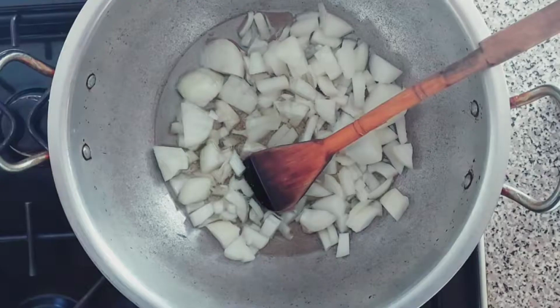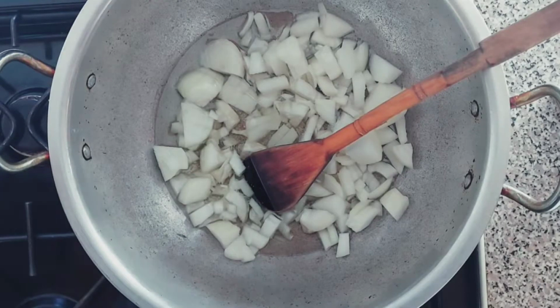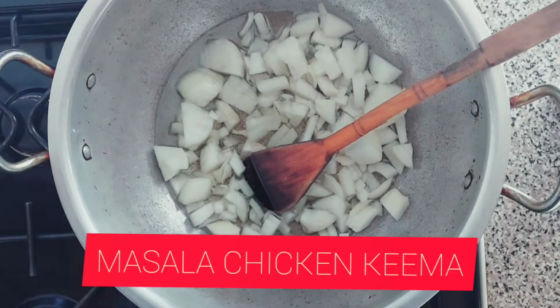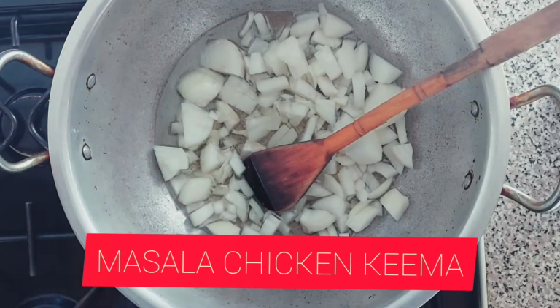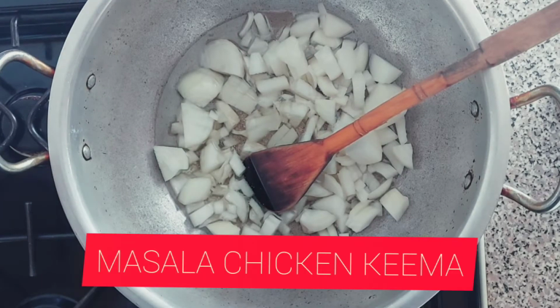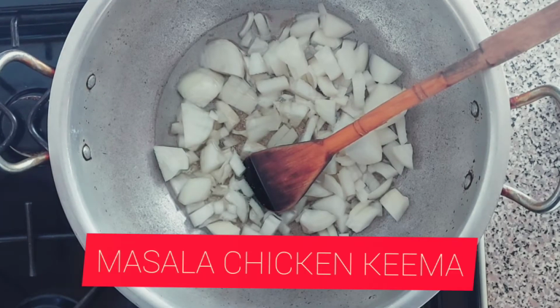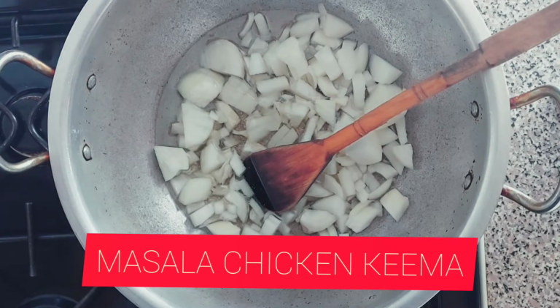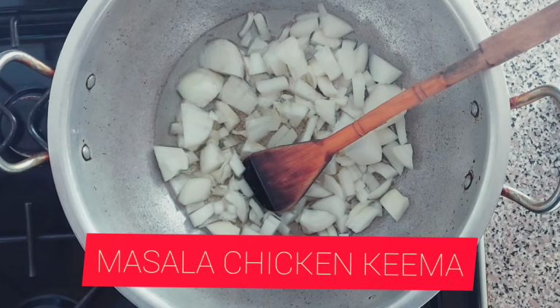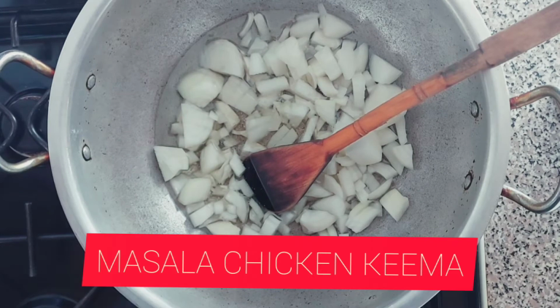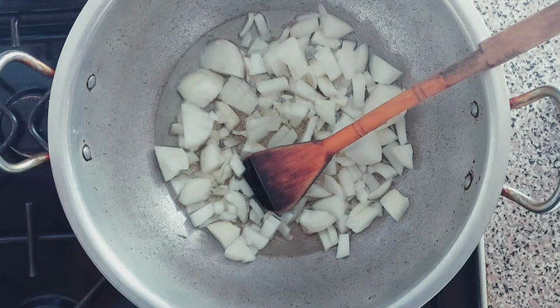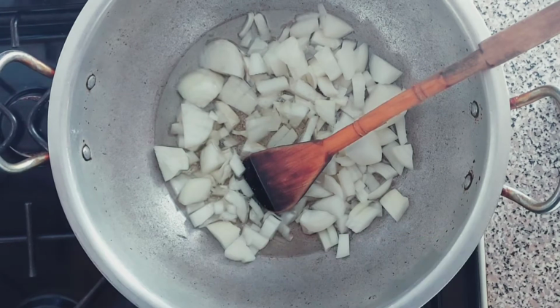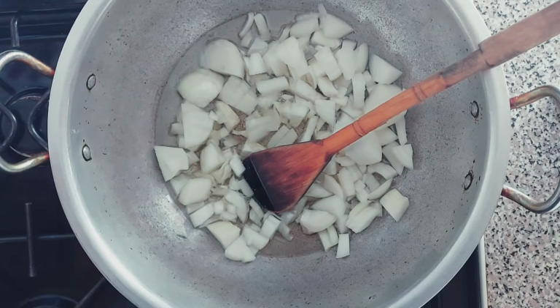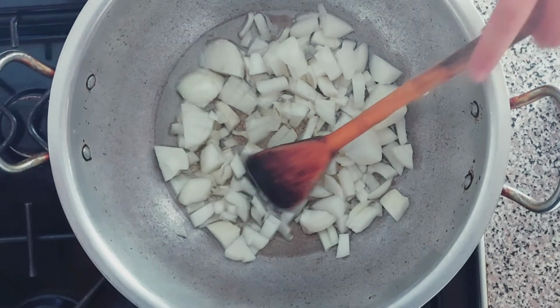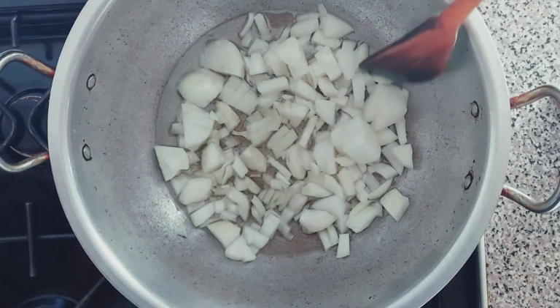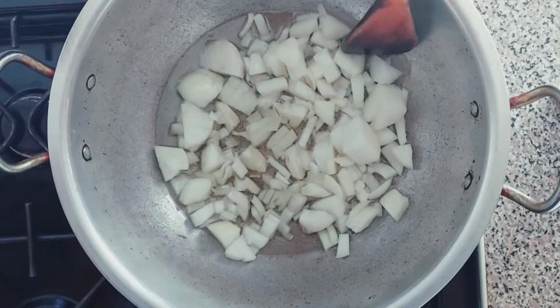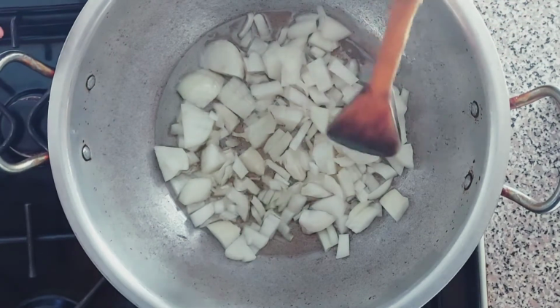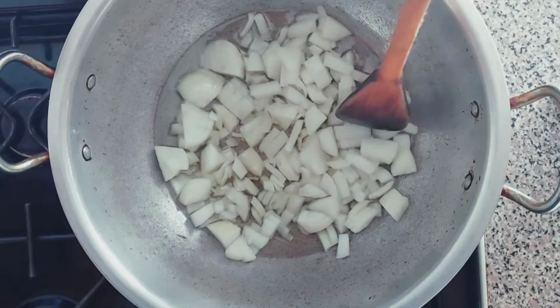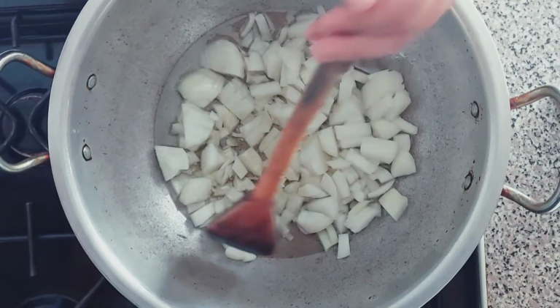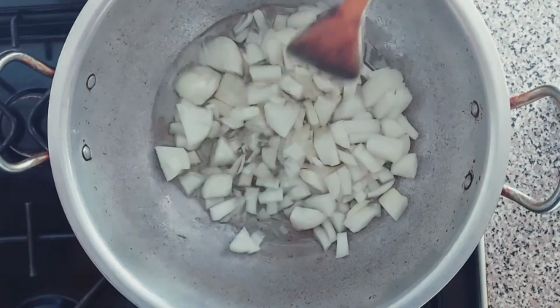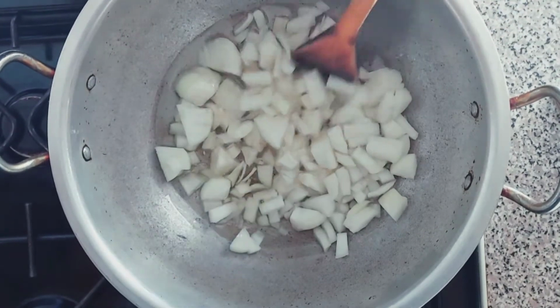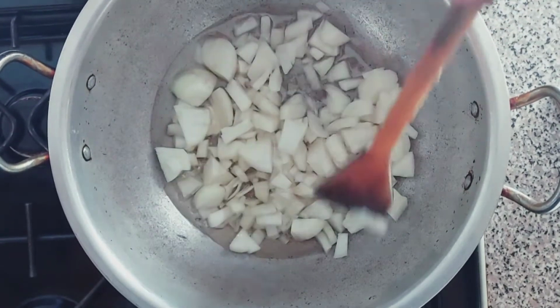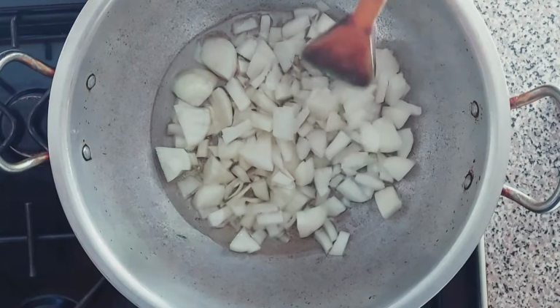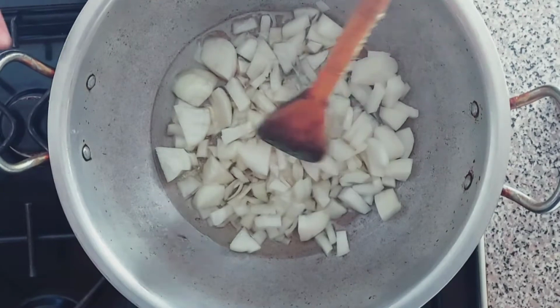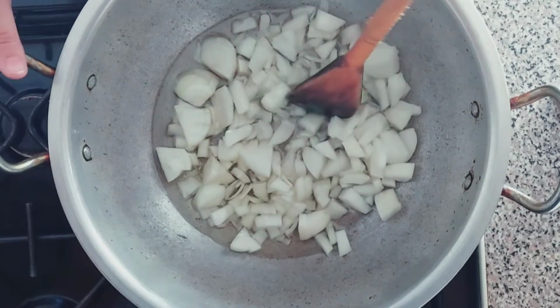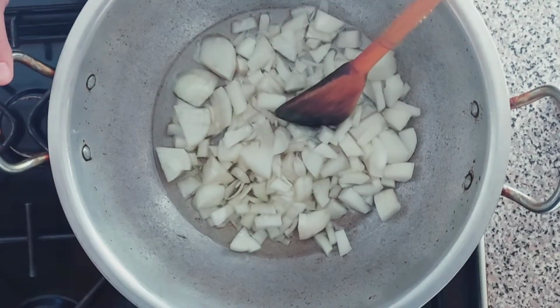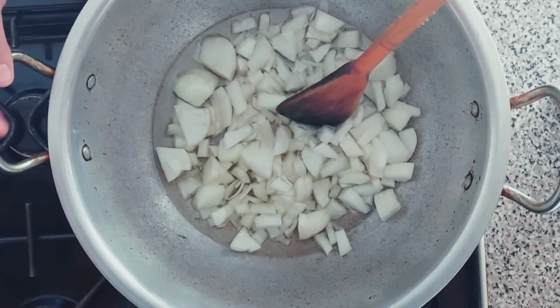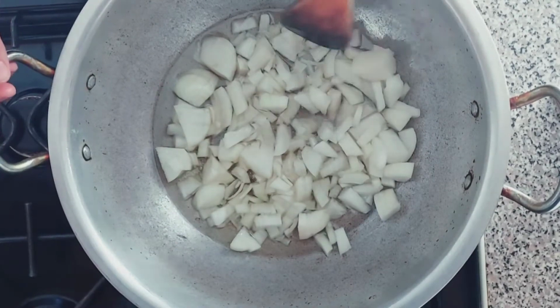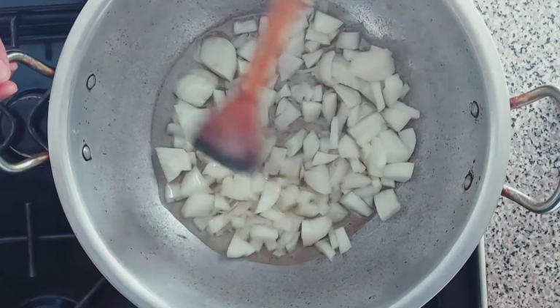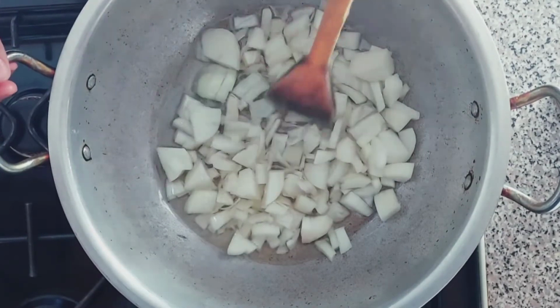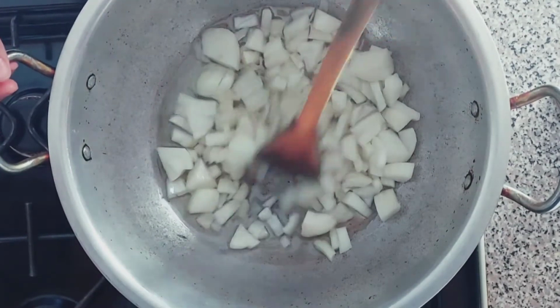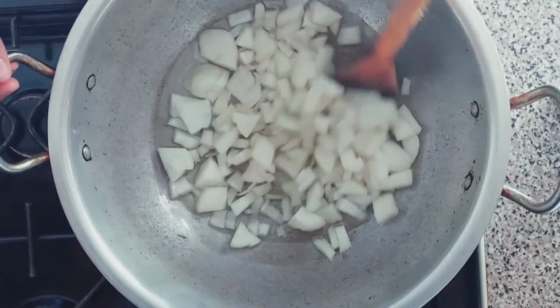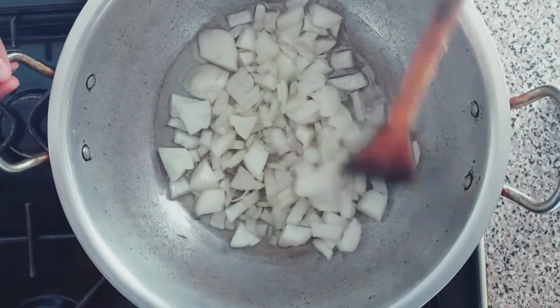Welcome back, it's been a long time I know, but I've had a lot going on — another project I'm working on, alhamdulillah, and my daughter. So today we're making masala keema and you will love it.